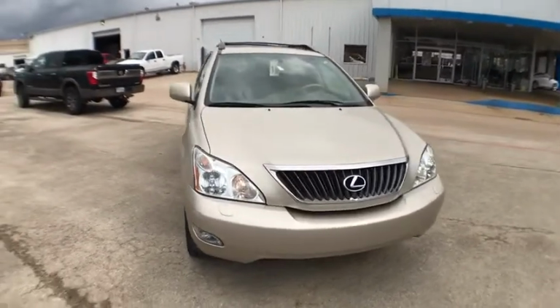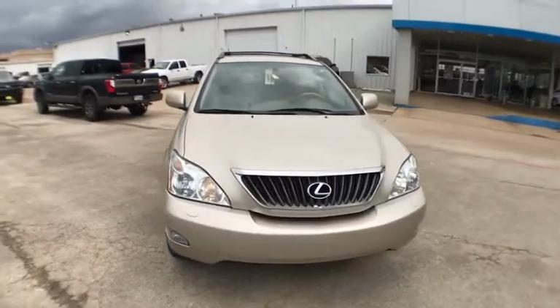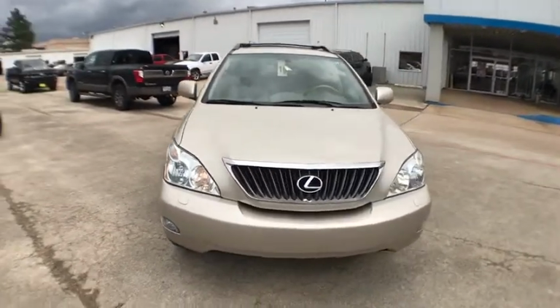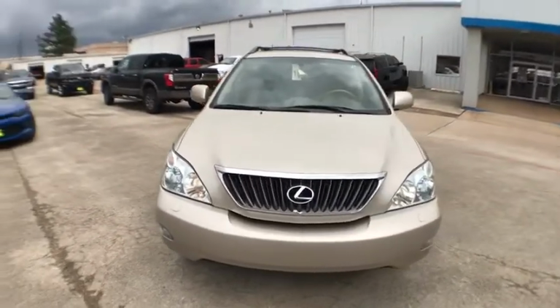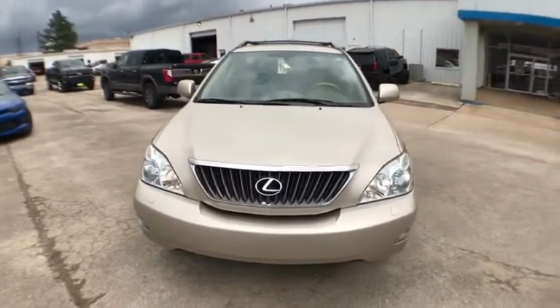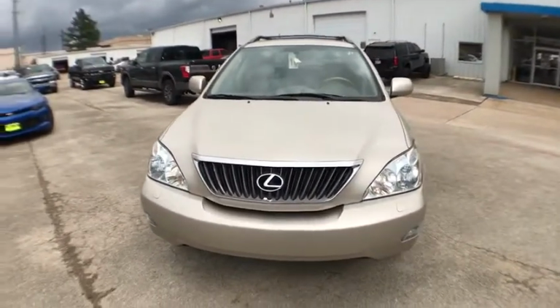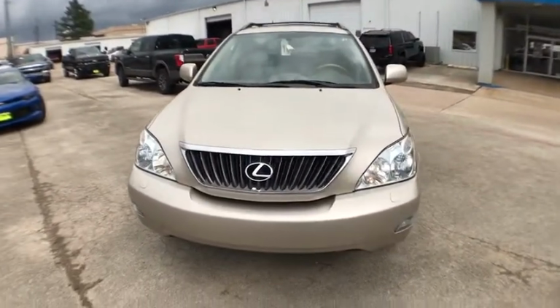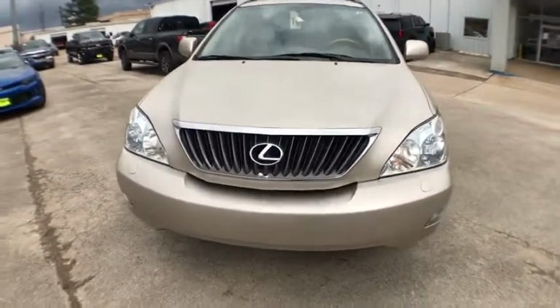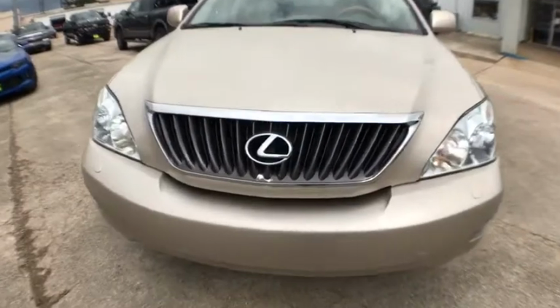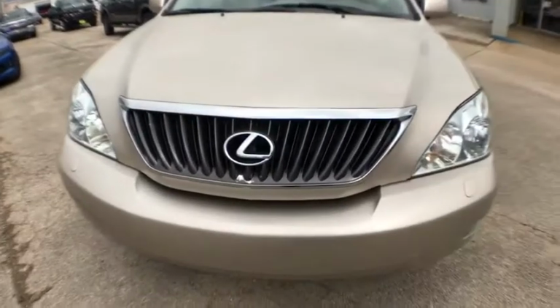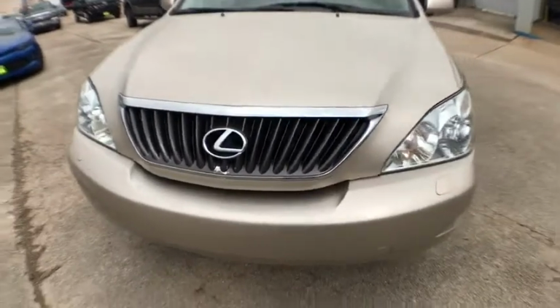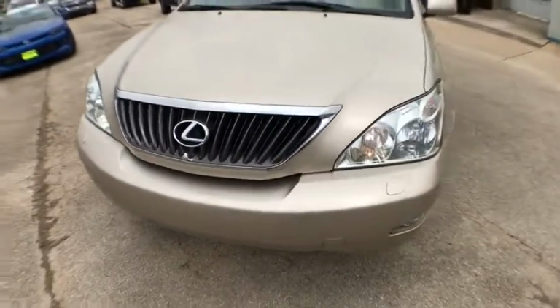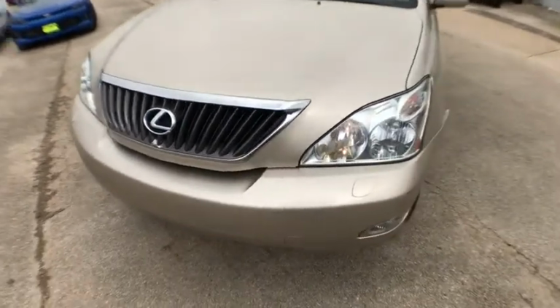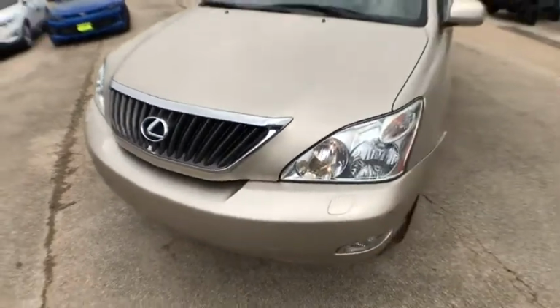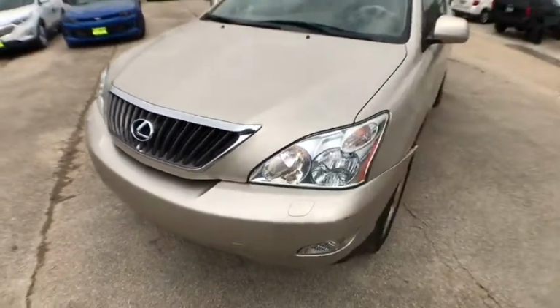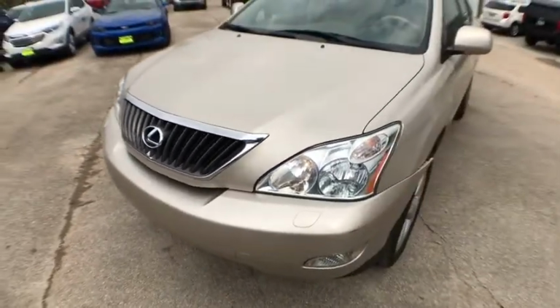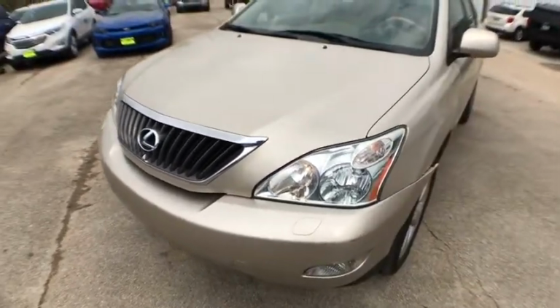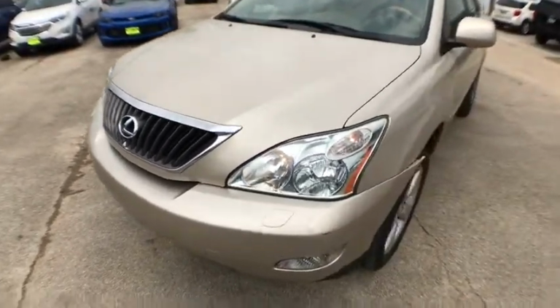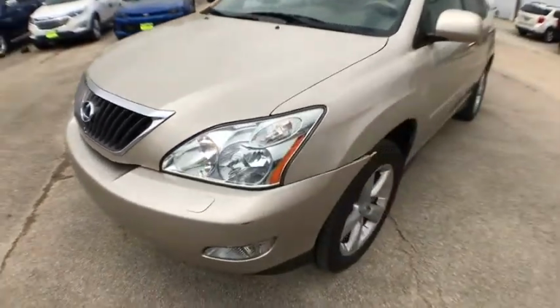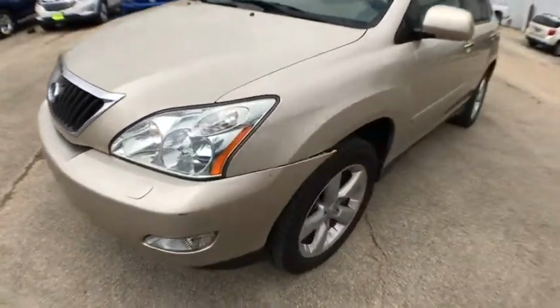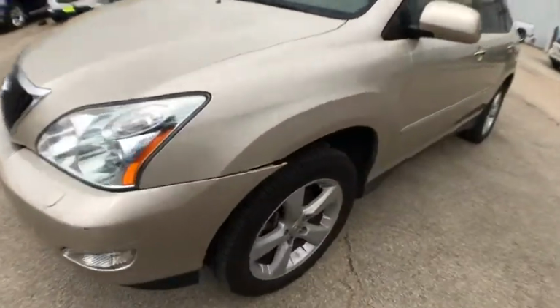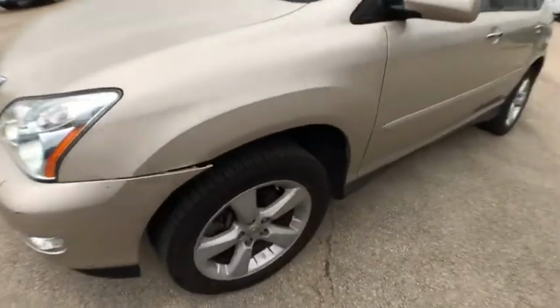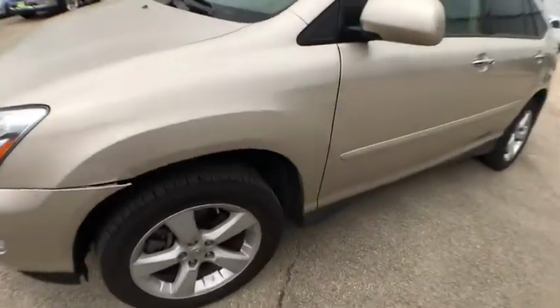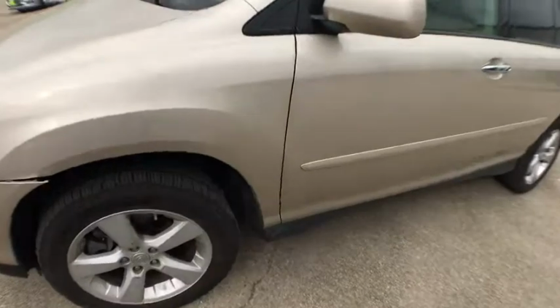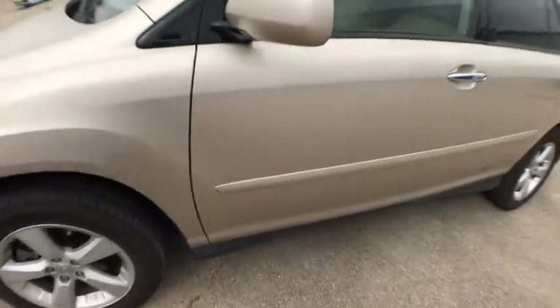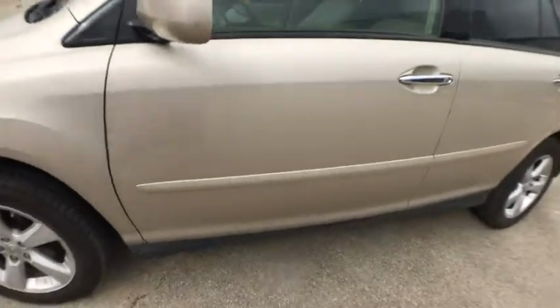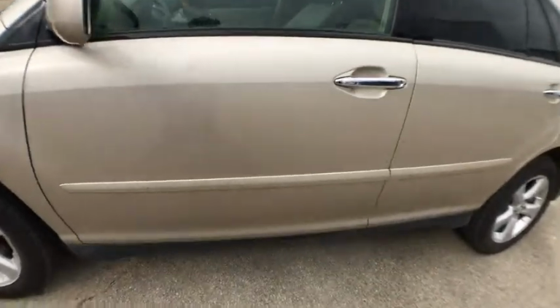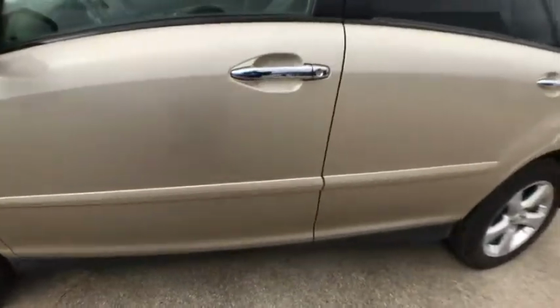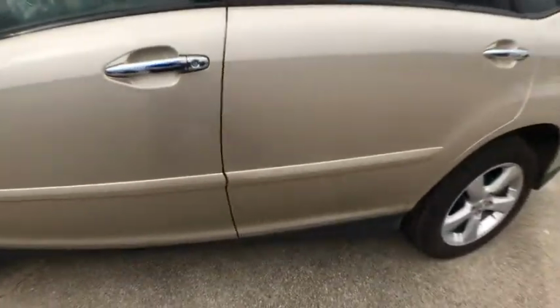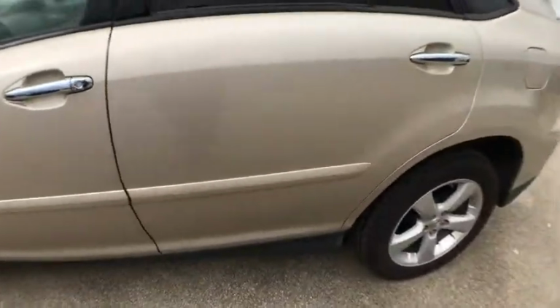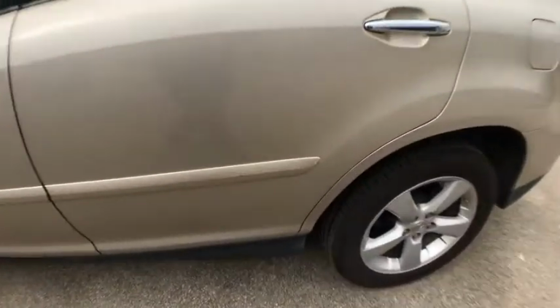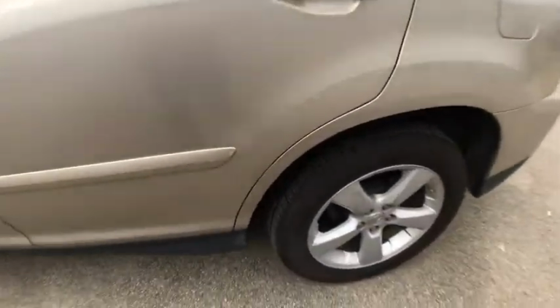Power liftgate, power passenger seat, CD changer, keyless entry, leather wrapped steering wheel, driver lumbar, power steering, adjustable steering wheel, aluminum wheels, cruise control.